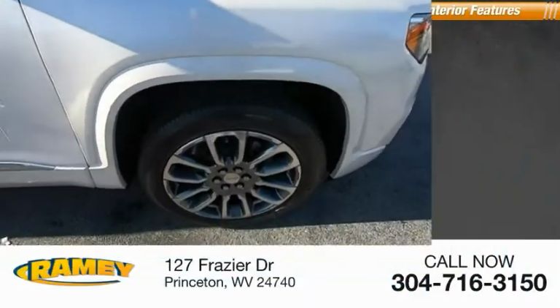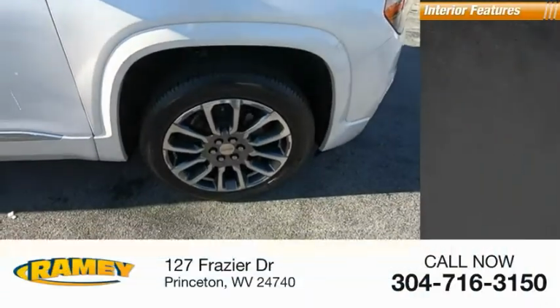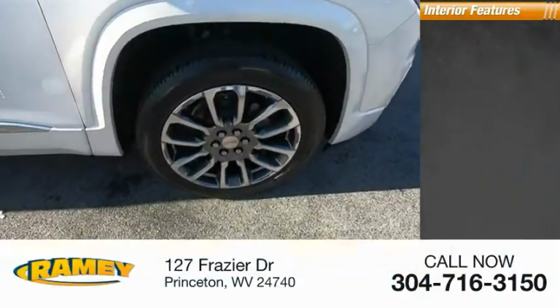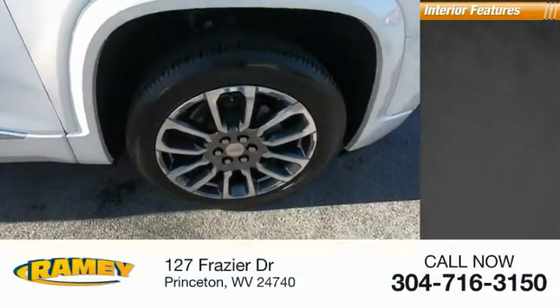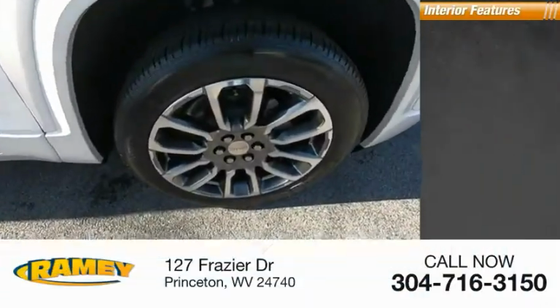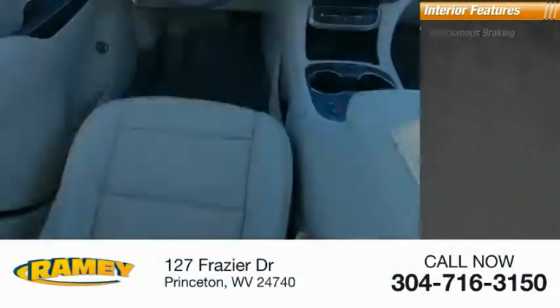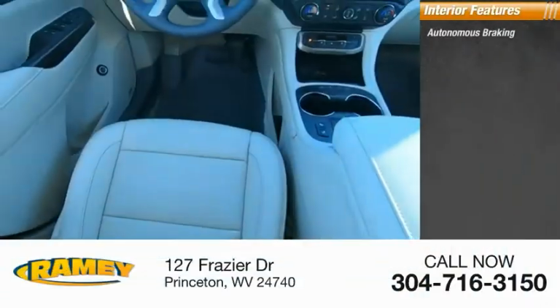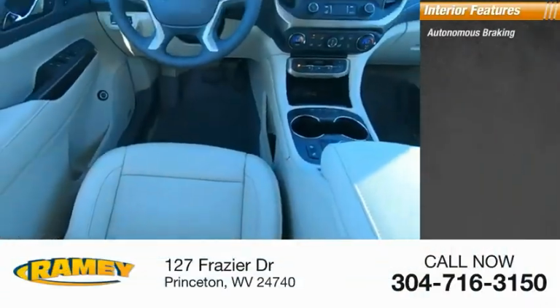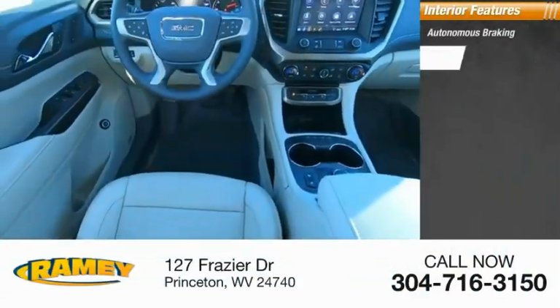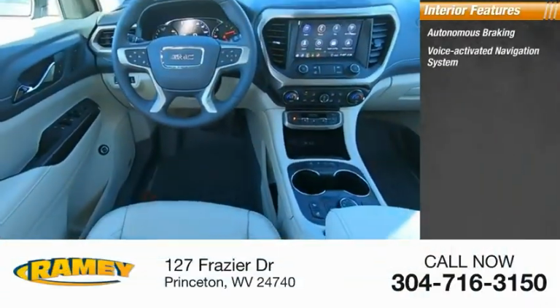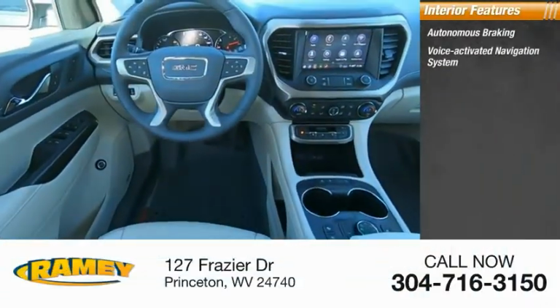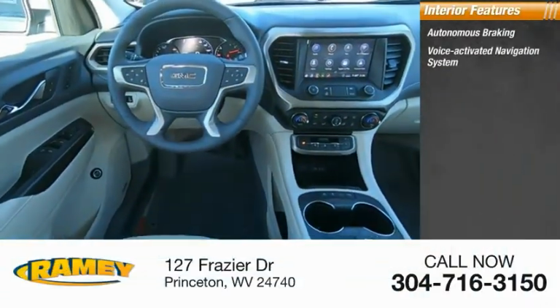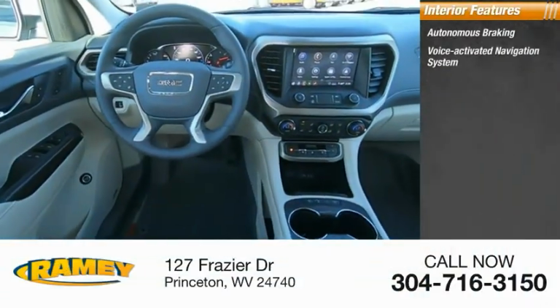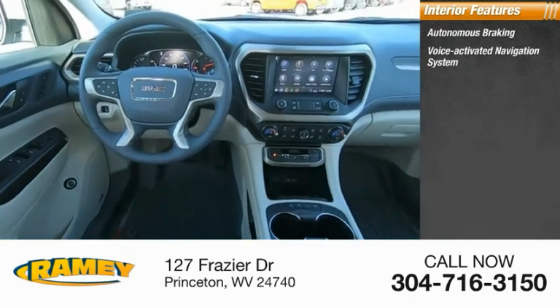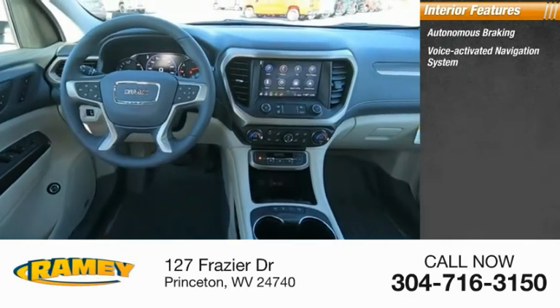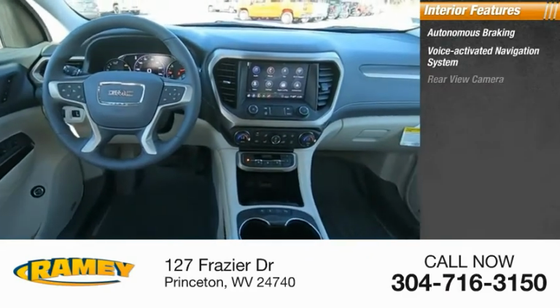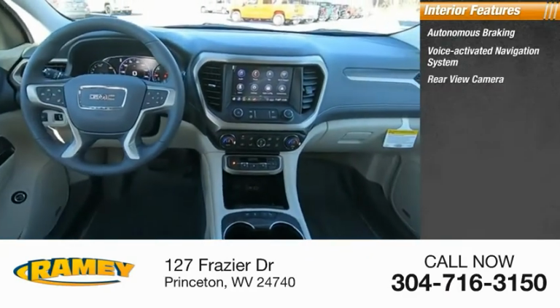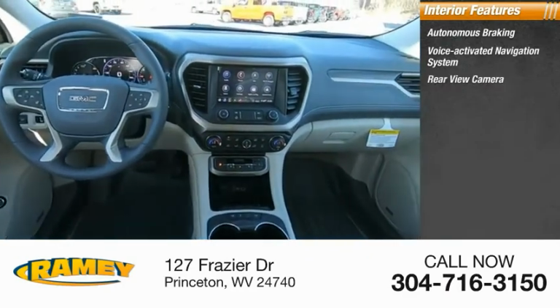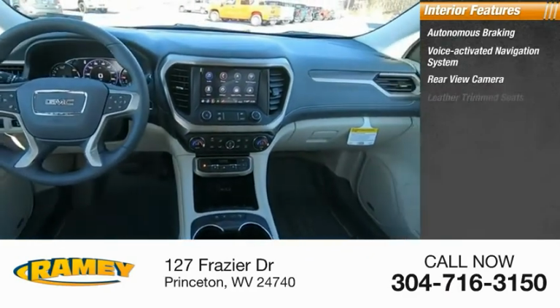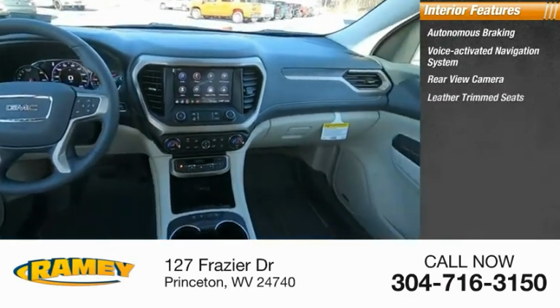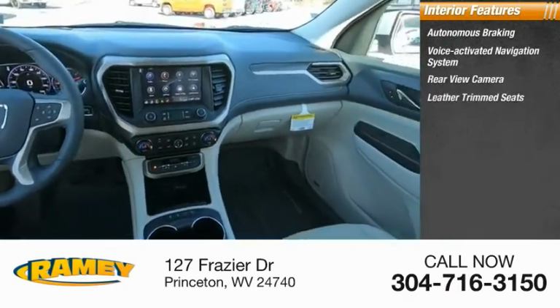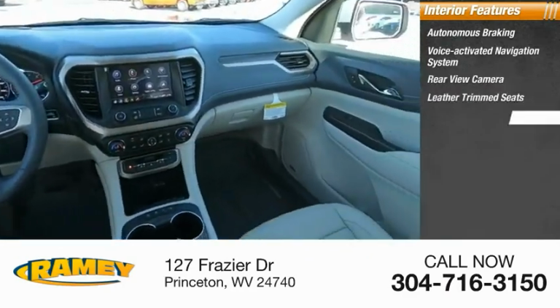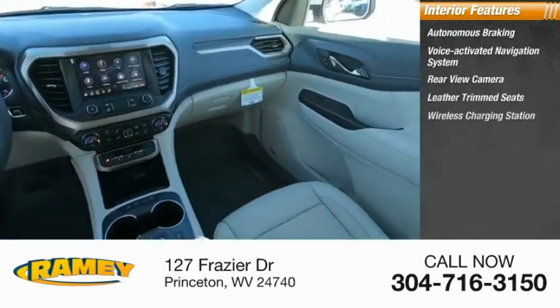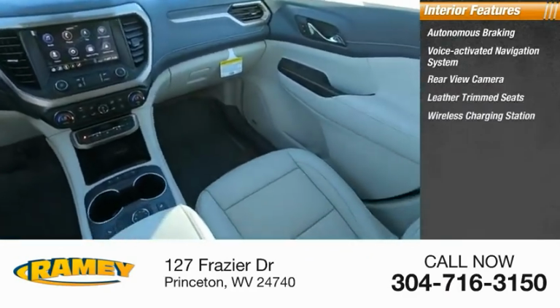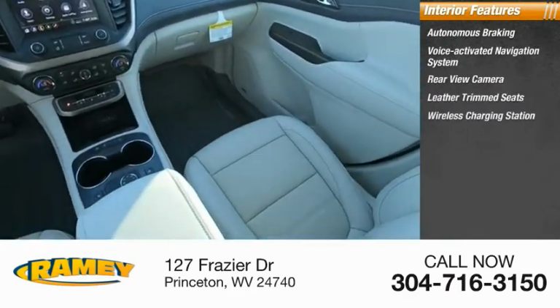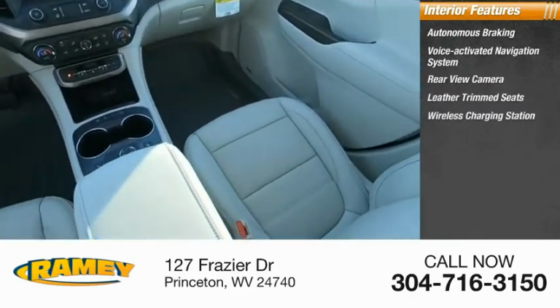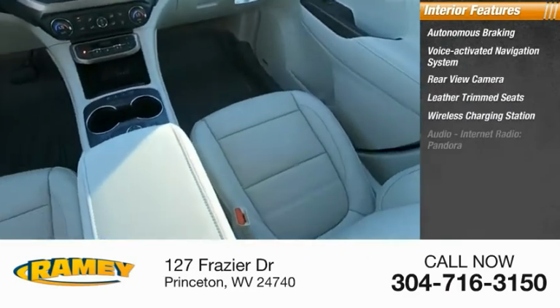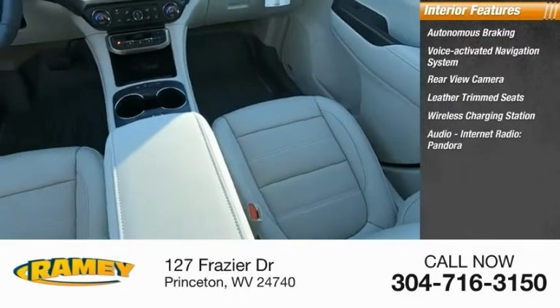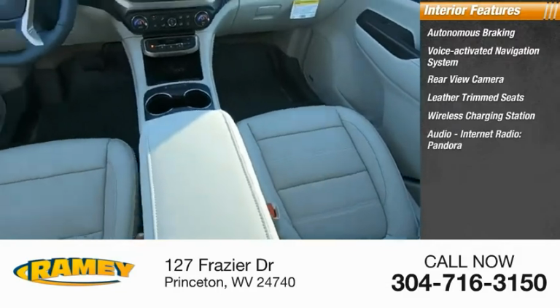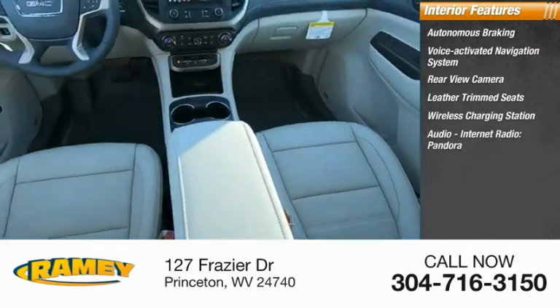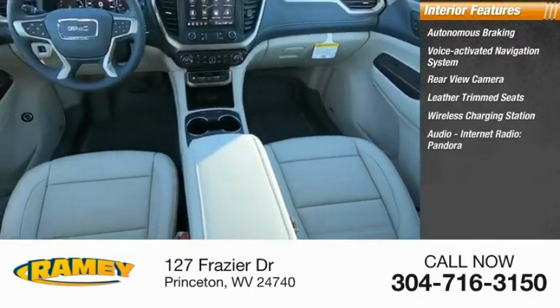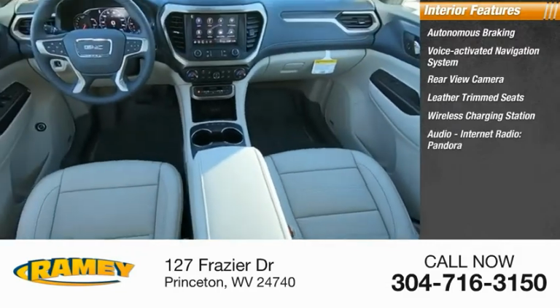Inside you'll find autonomous braking, voice-activated navigation system, rear-view camera, leather-trimmed seats, wireless charging station, audio, internet radio, and Pandora.